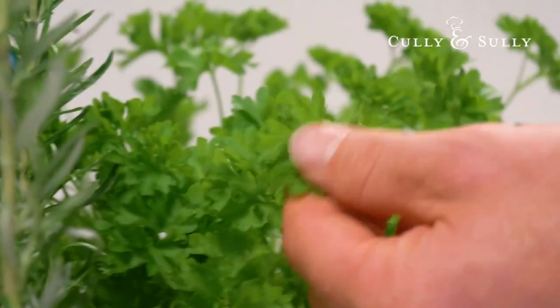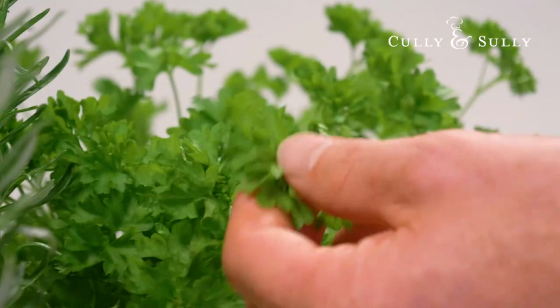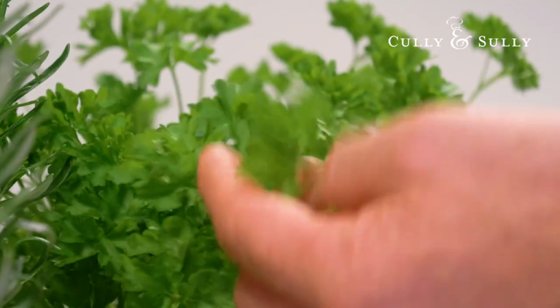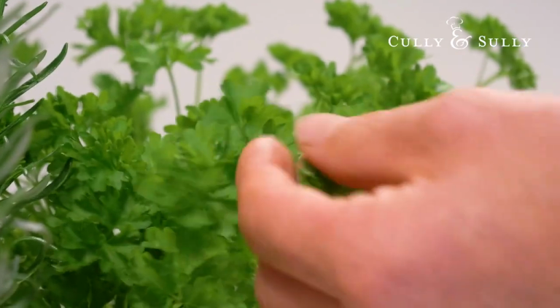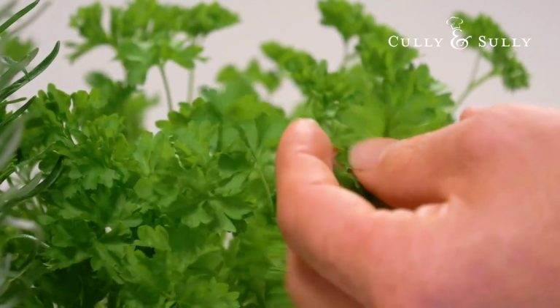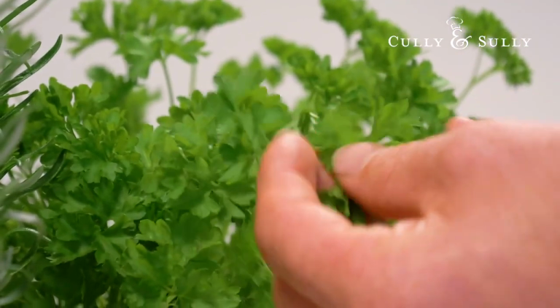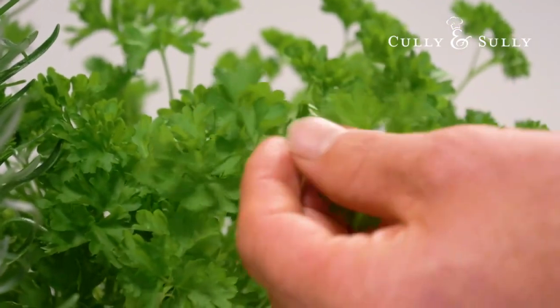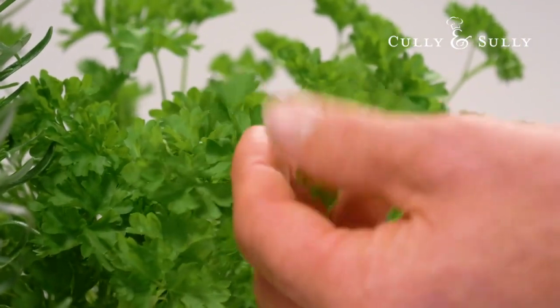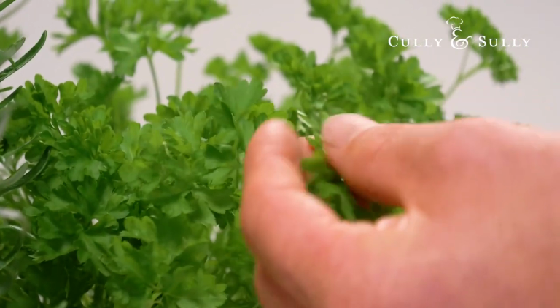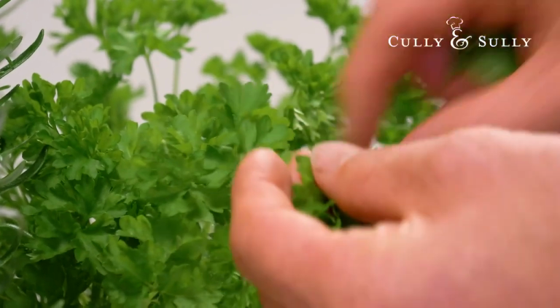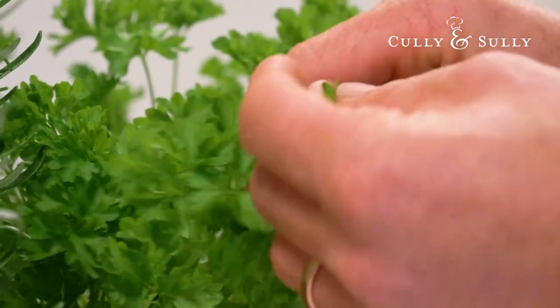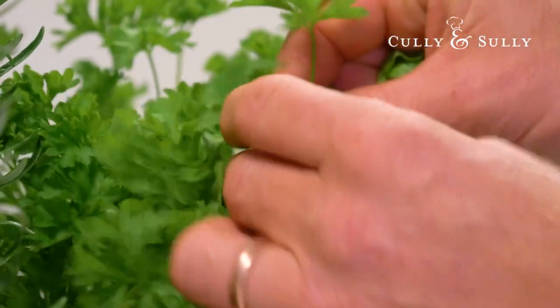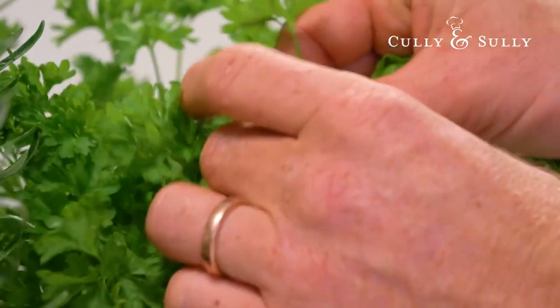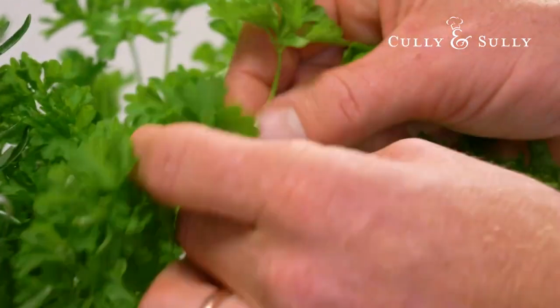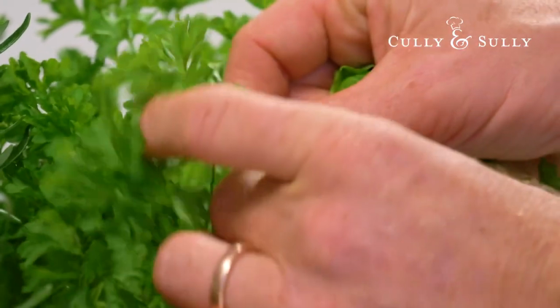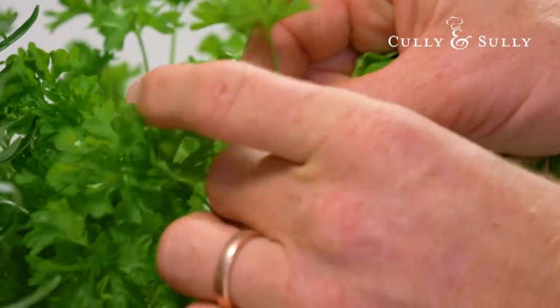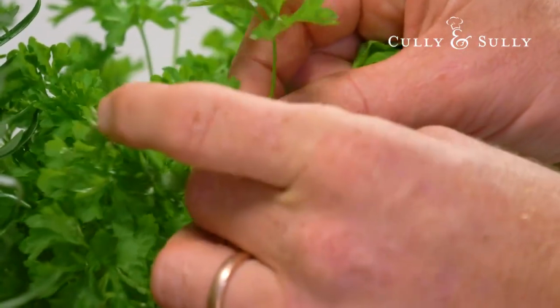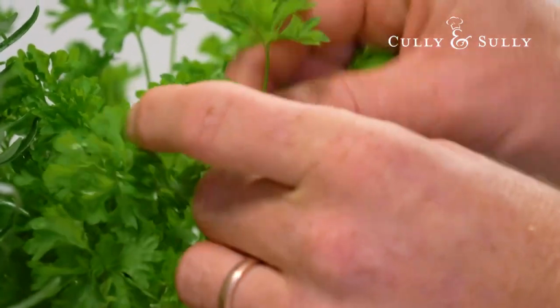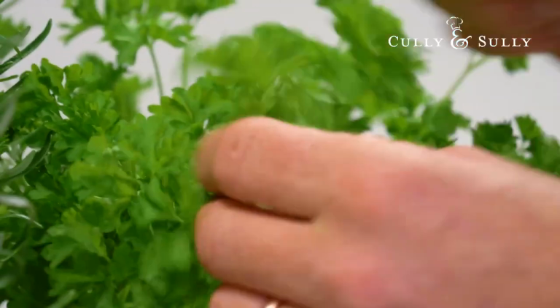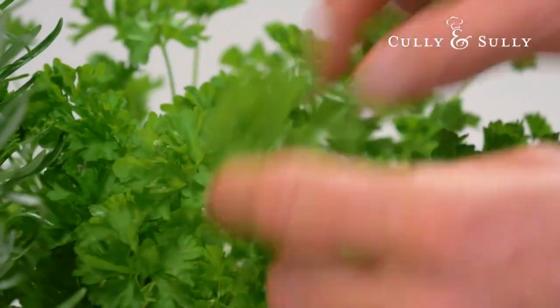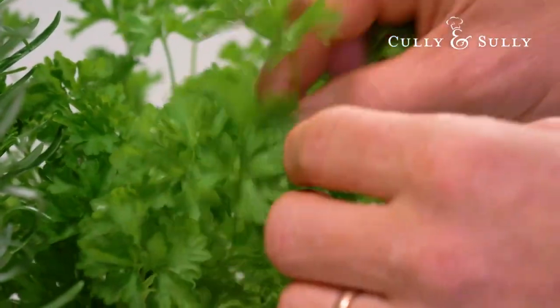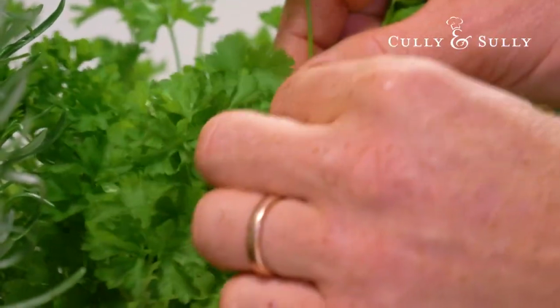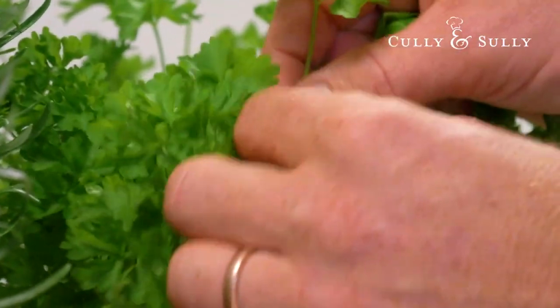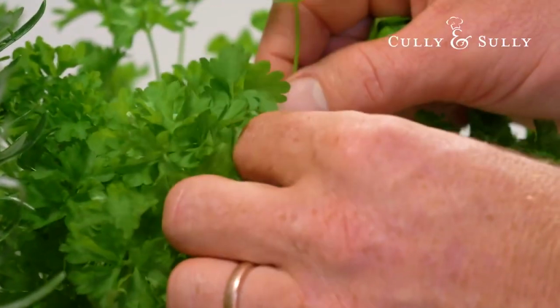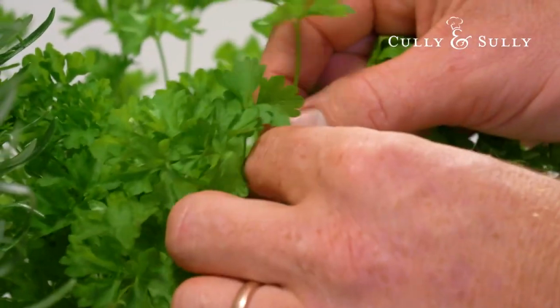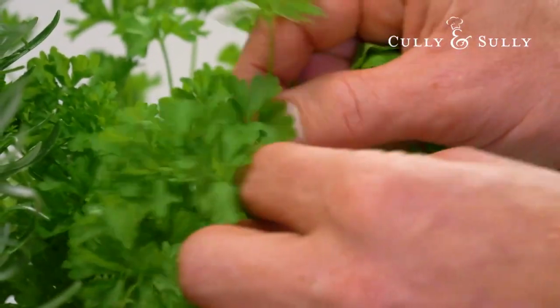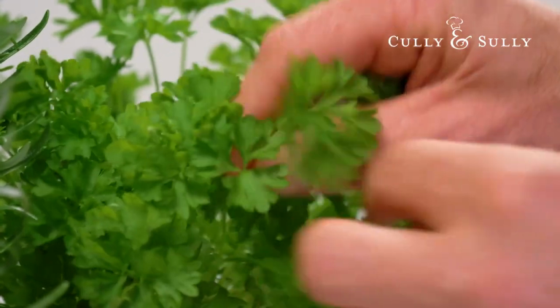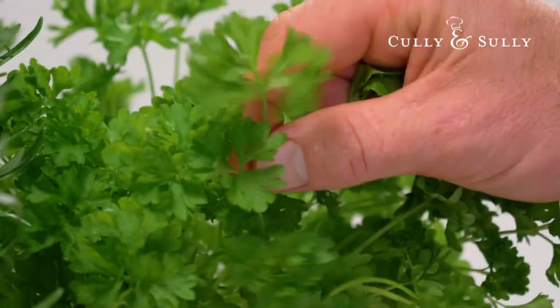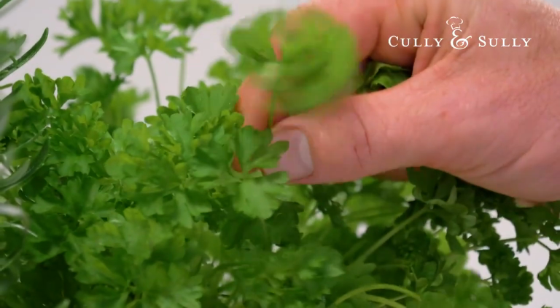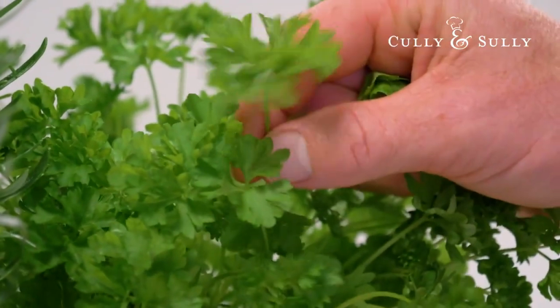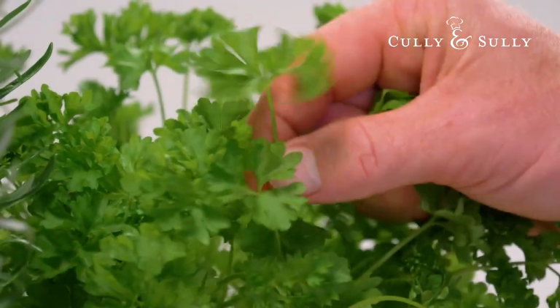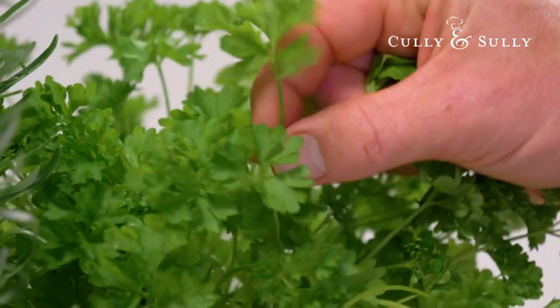And here finally we have parsley. We all know parsley — it's in just about every Irish dish really. It does die back in the wintertime, but it's a fantastic herb to just have growing indoors or outdoors. Just have it there to put in everything.